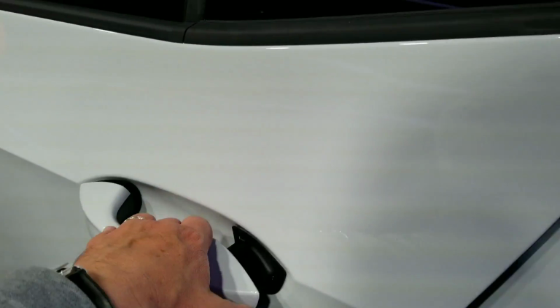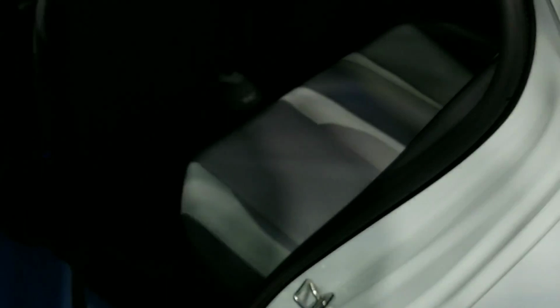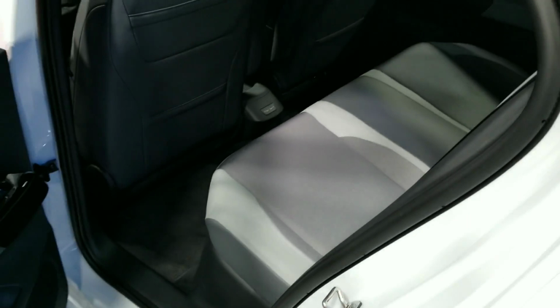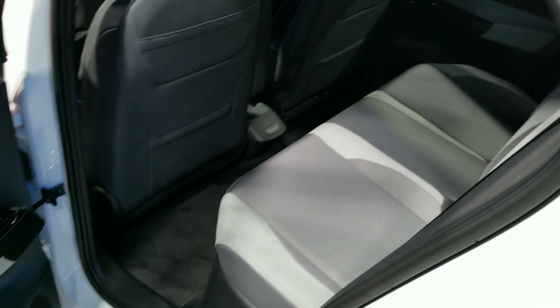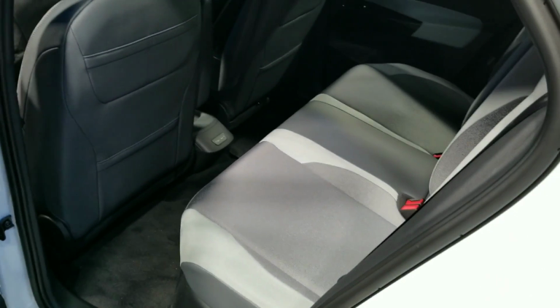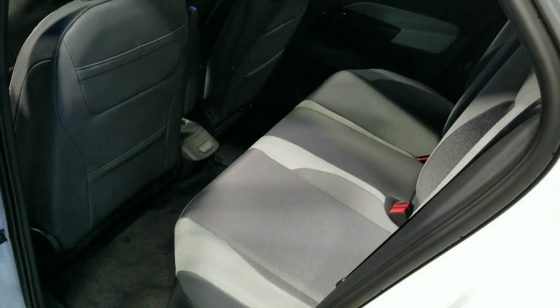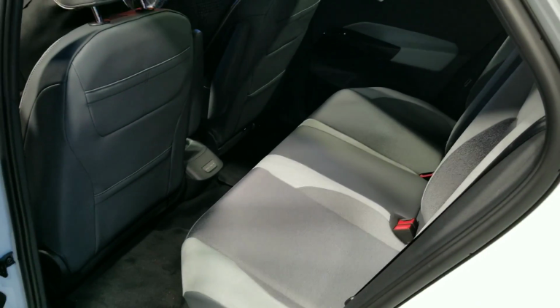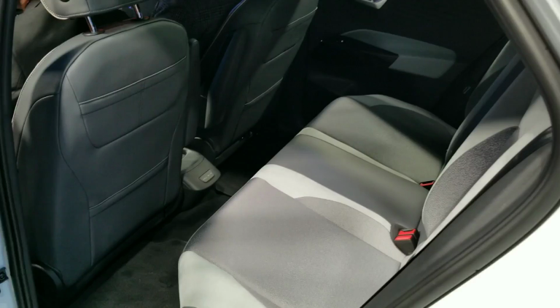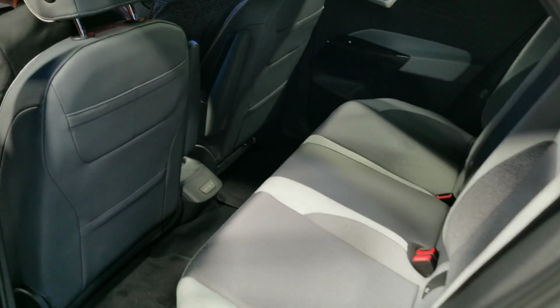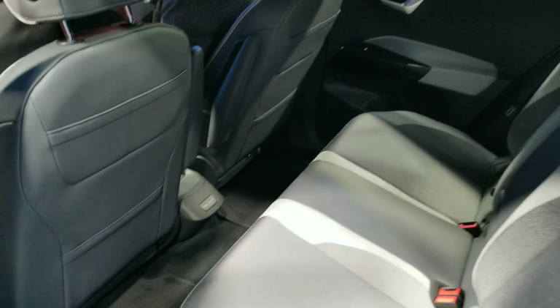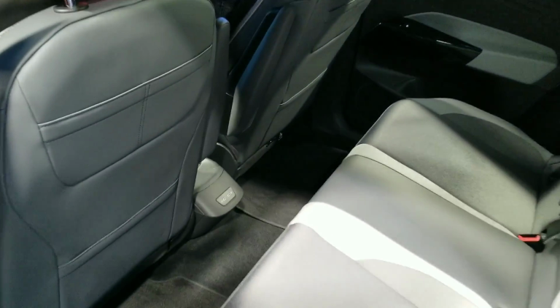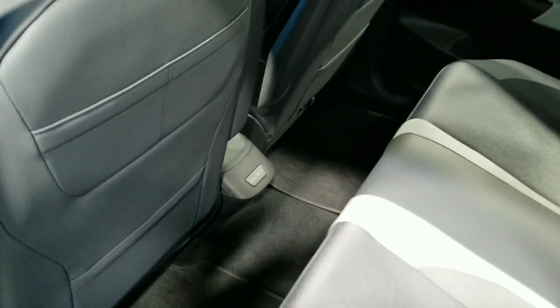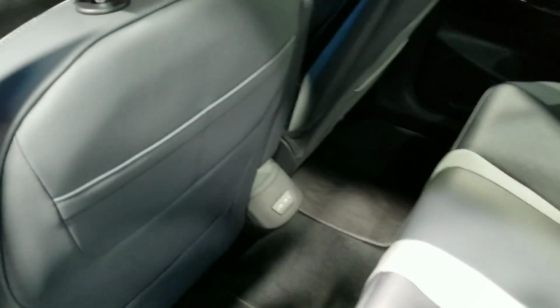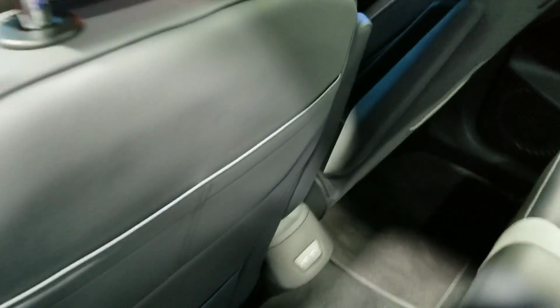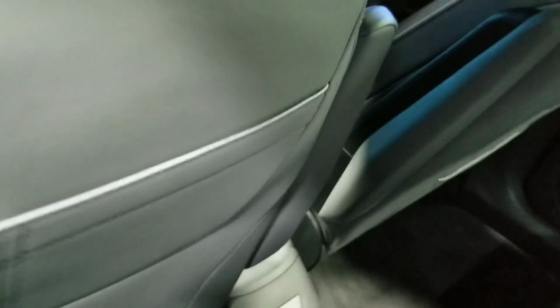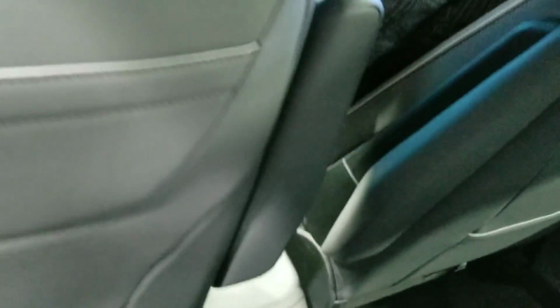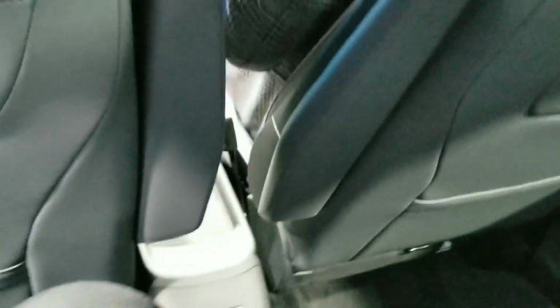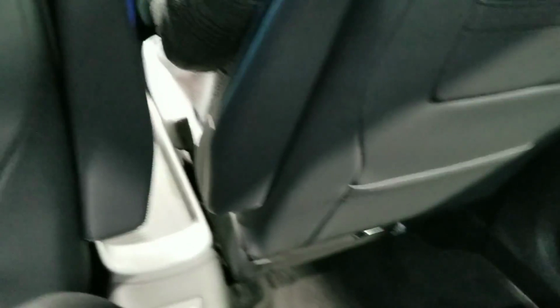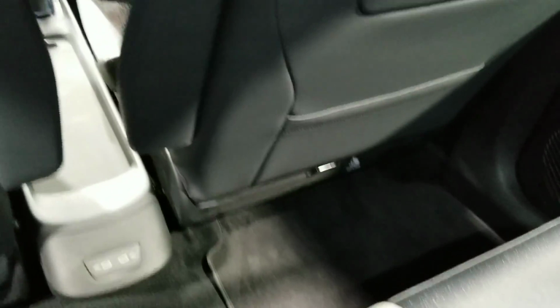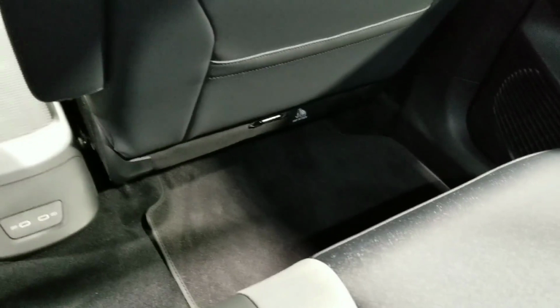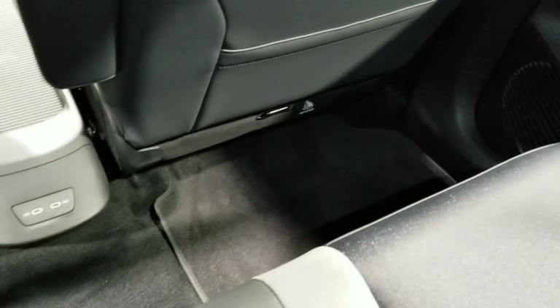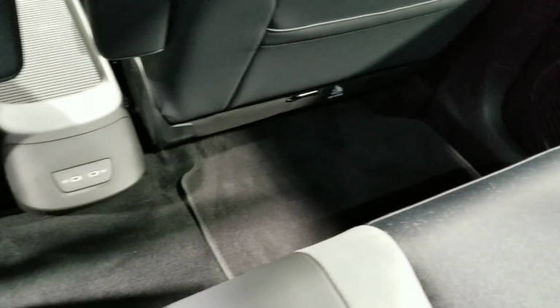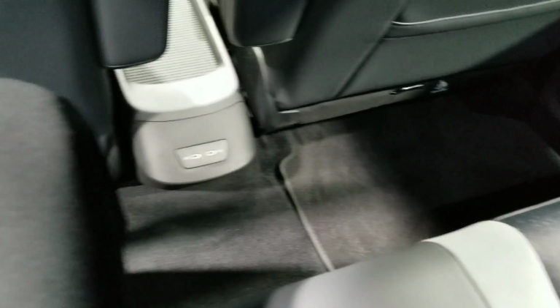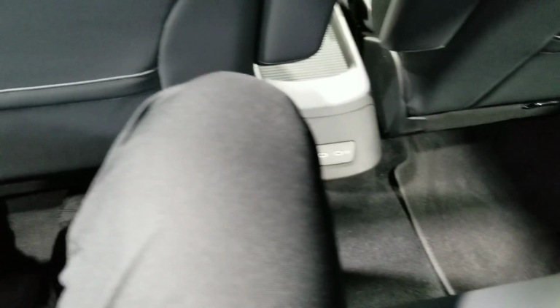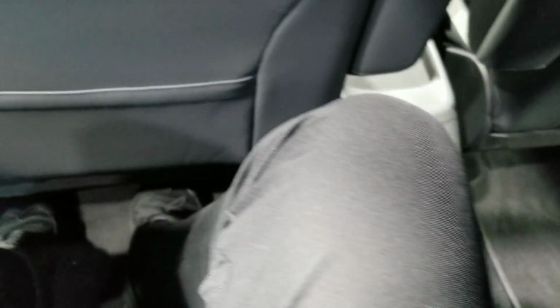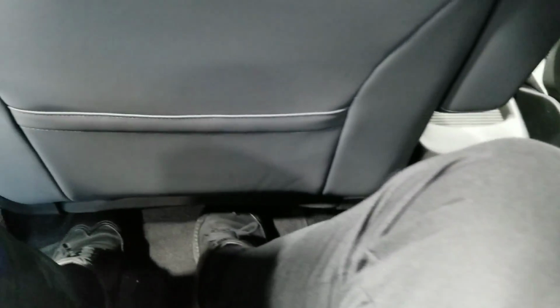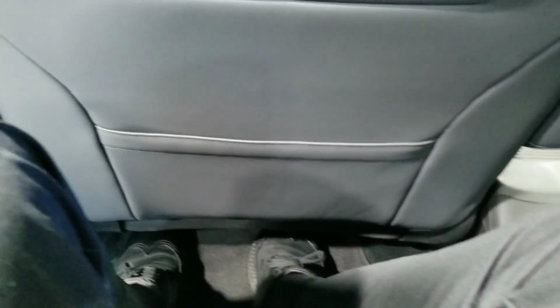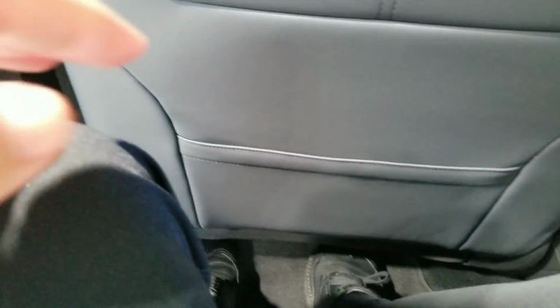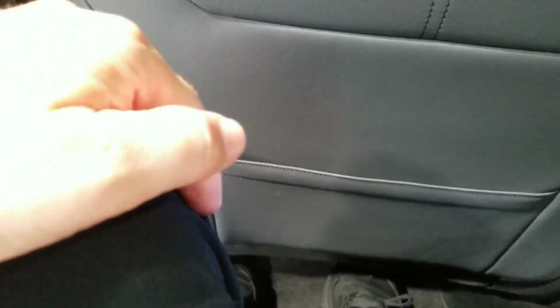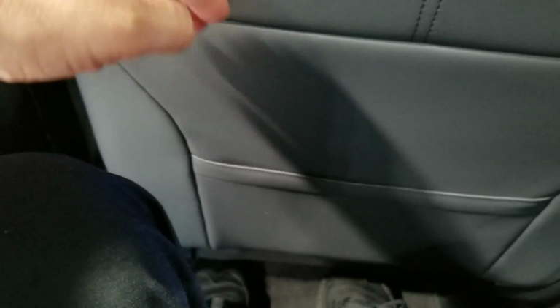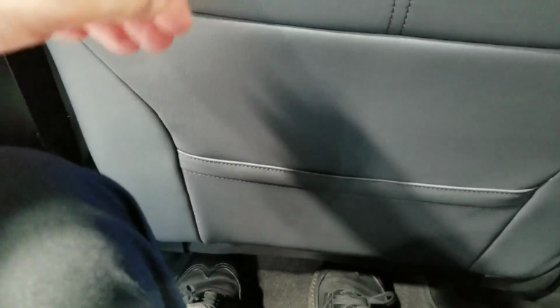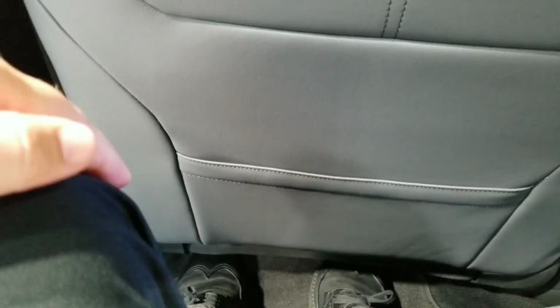As mentioned, the back seat — they're claiming about the size of a Passat. I would say probably more European Passat than a North American Passat. But when you get in the back seat, there certainly is plenty of space. You can see the knee room behind the driver's seat.